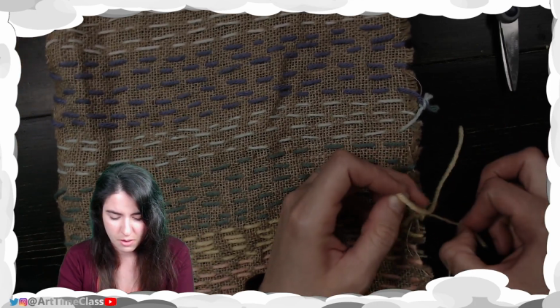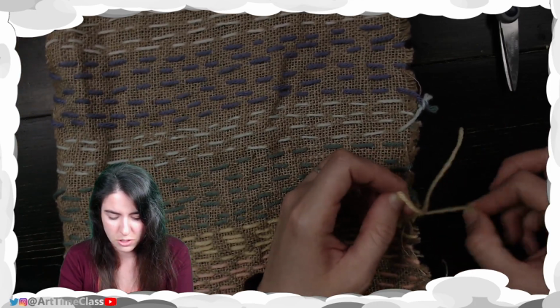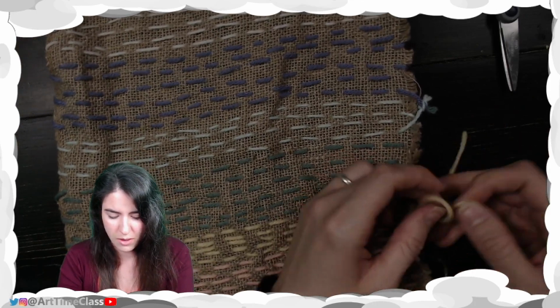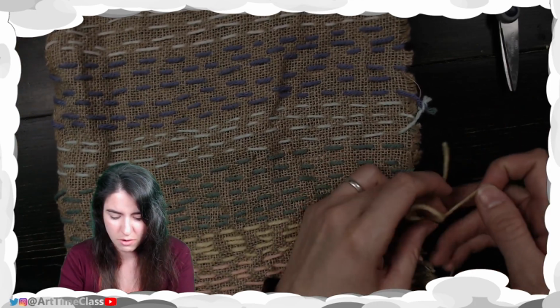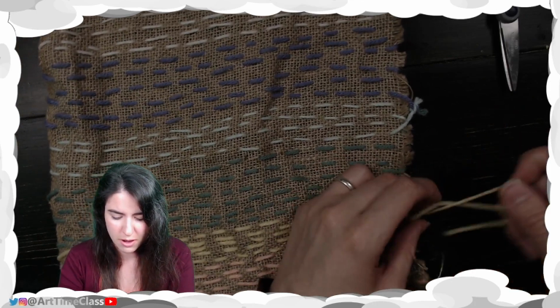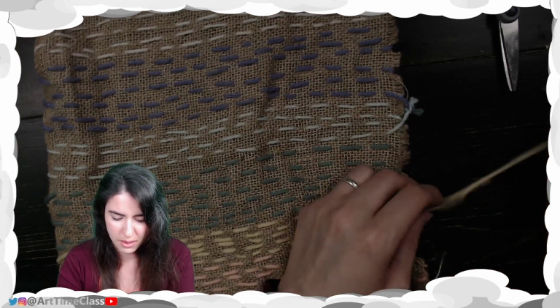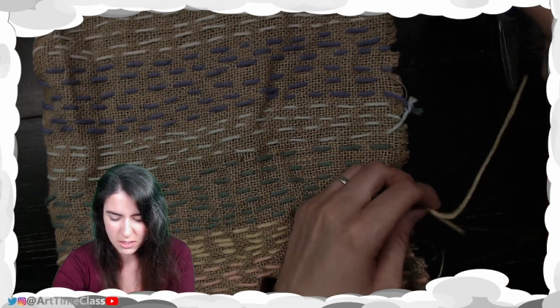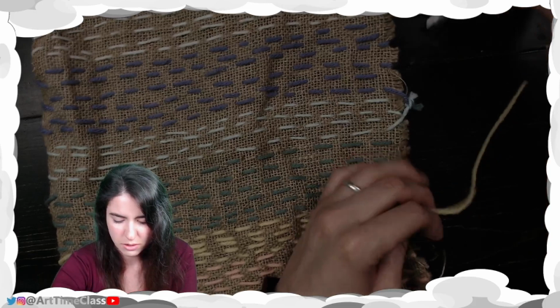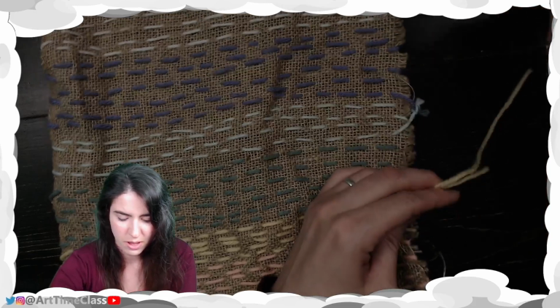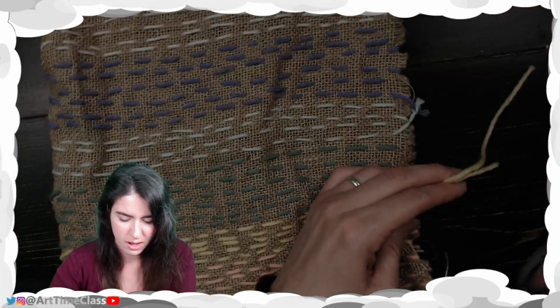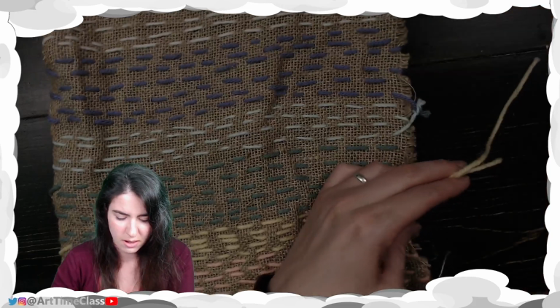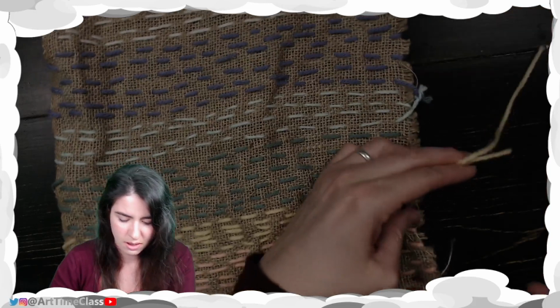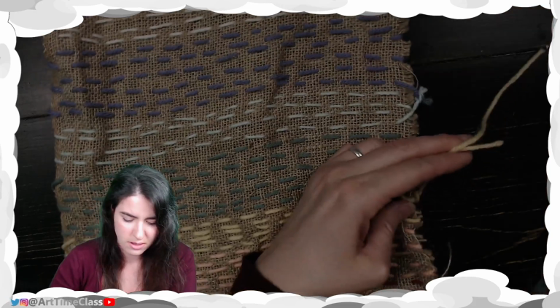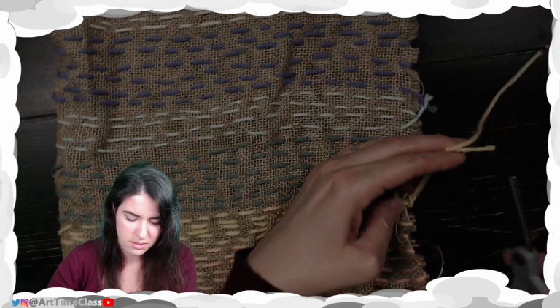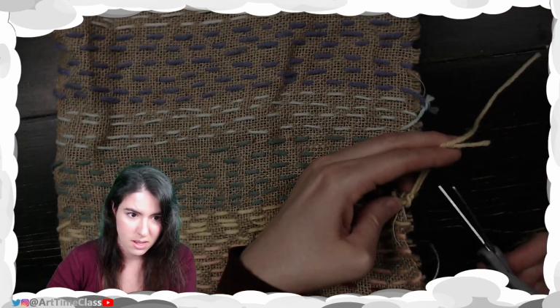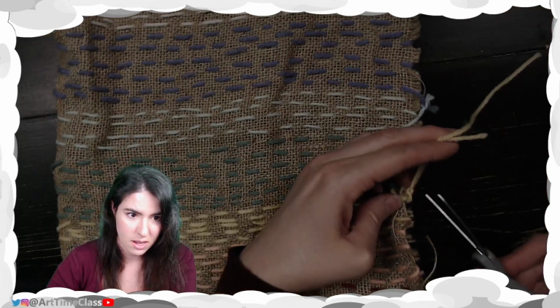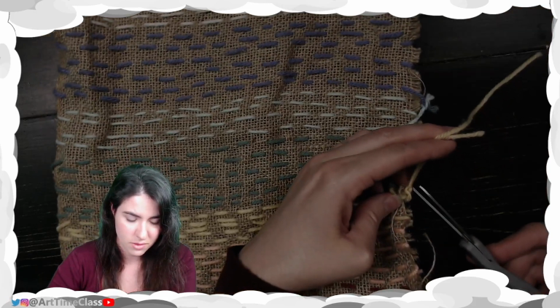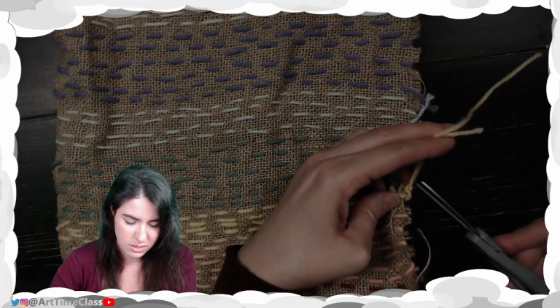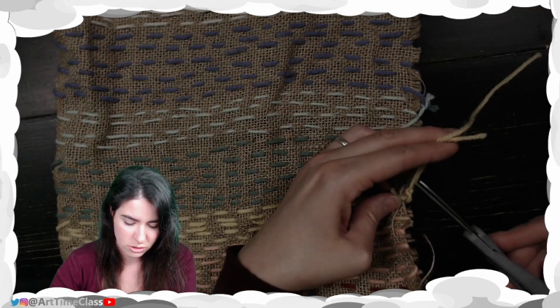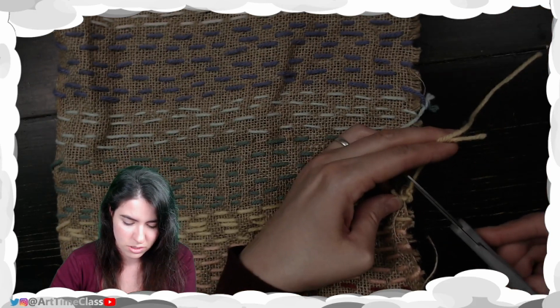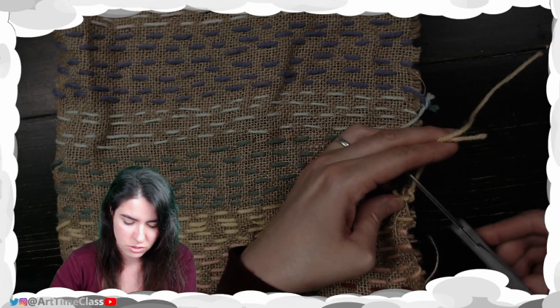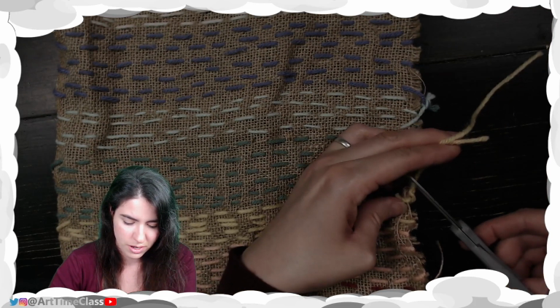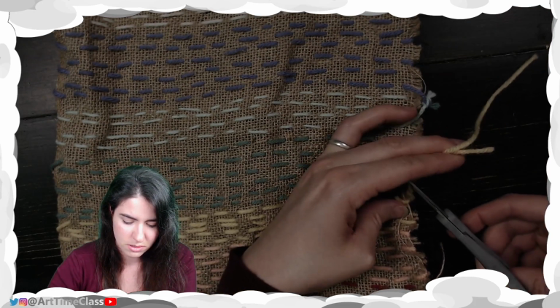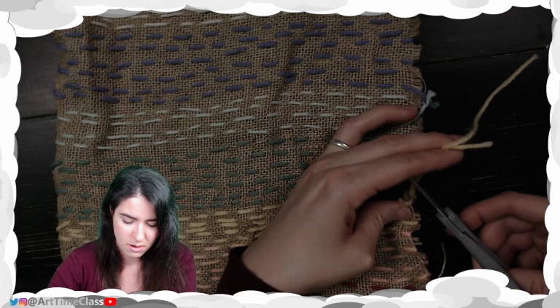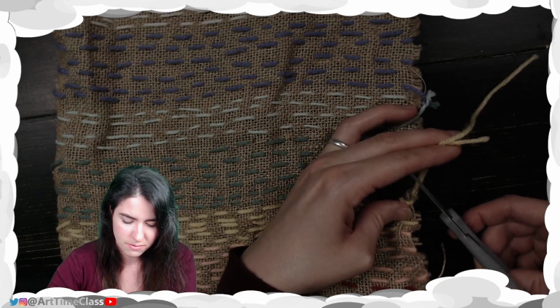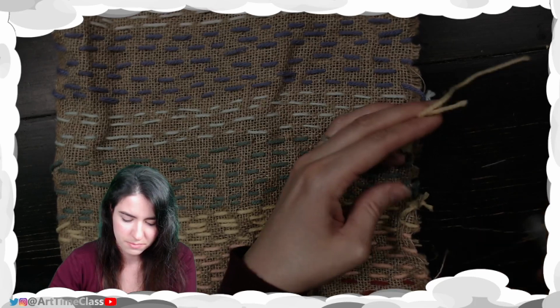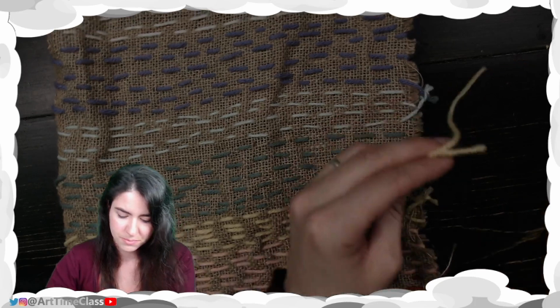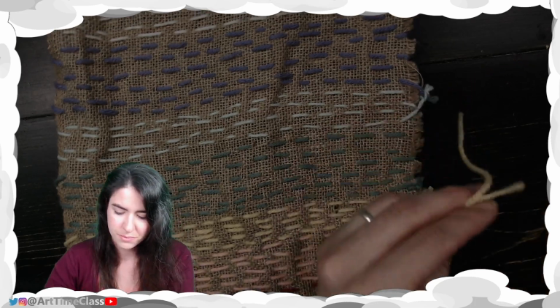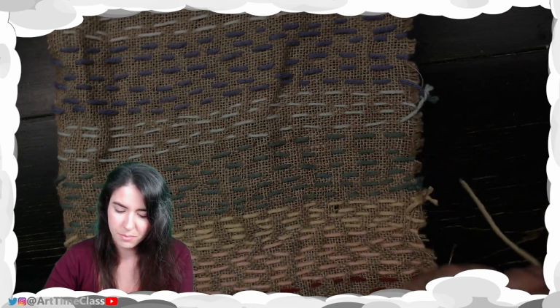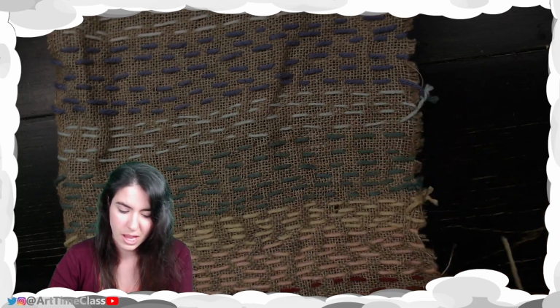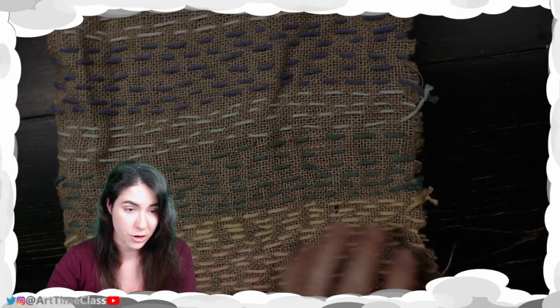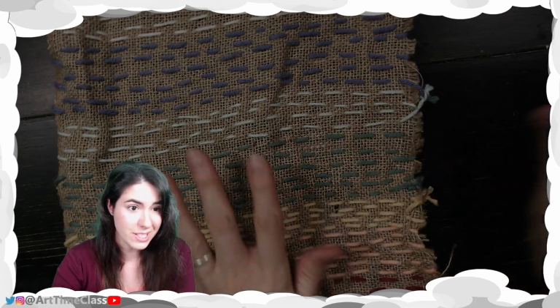Once you have your knot in place, you're going to go ahead and cut any of those extra strands off. And you're done.